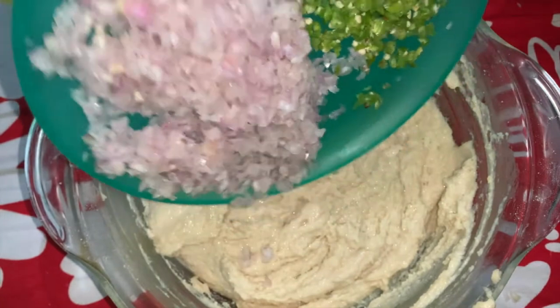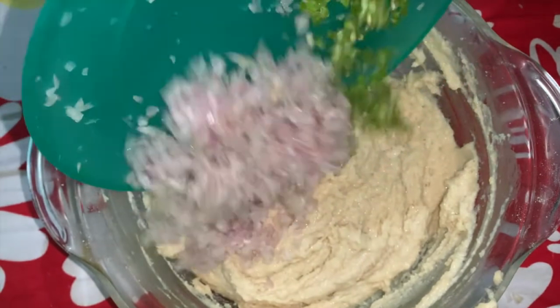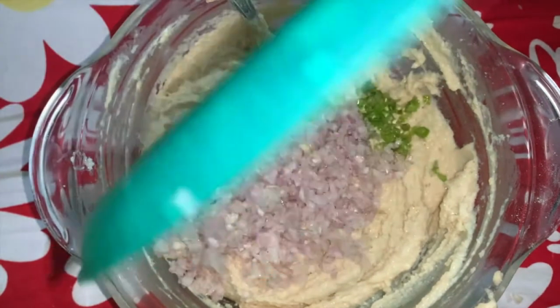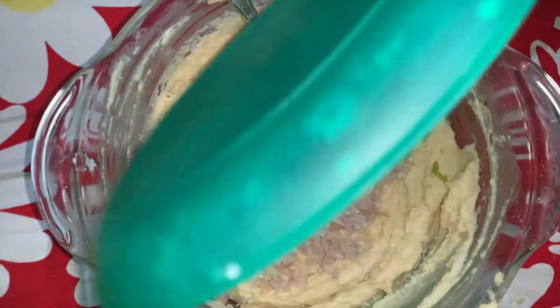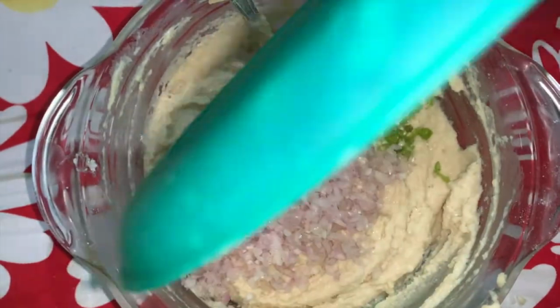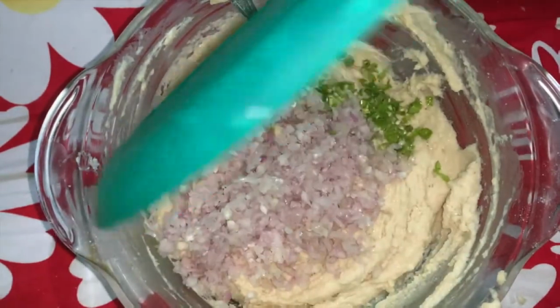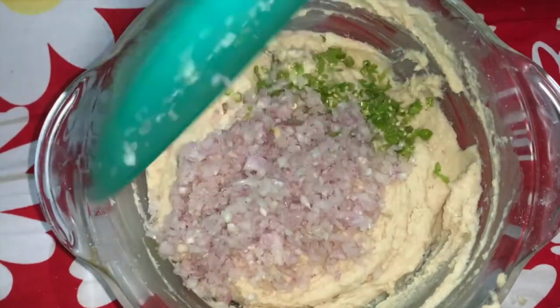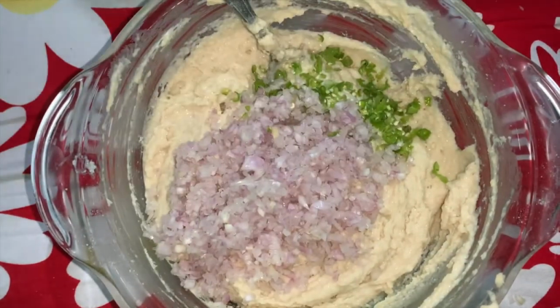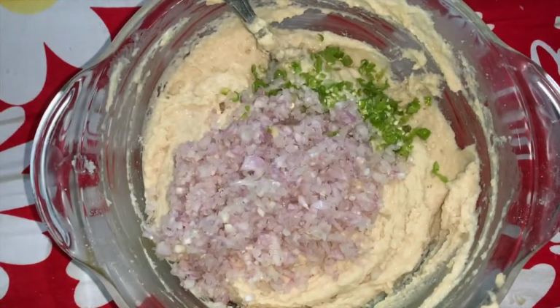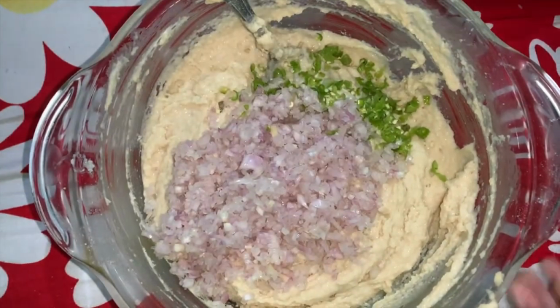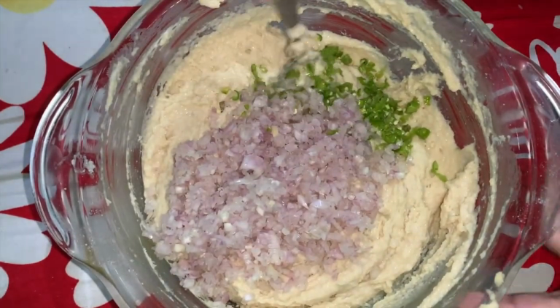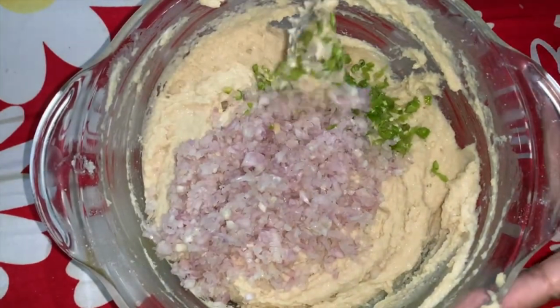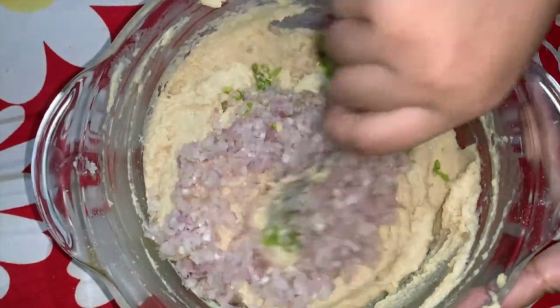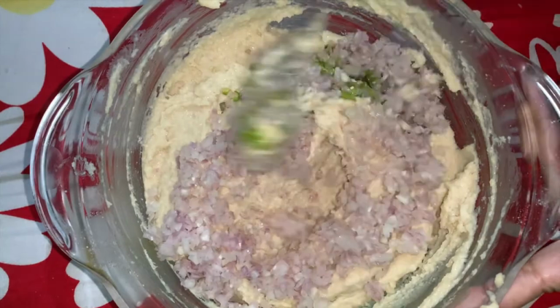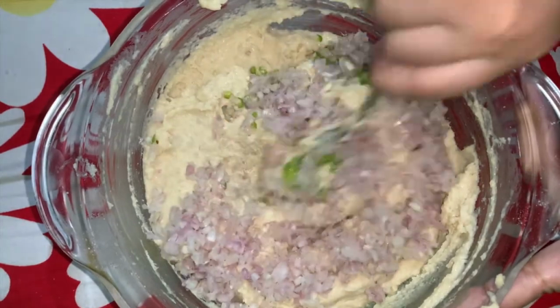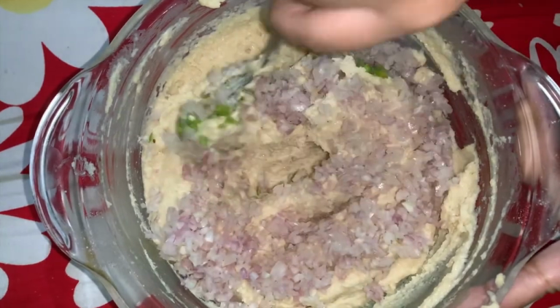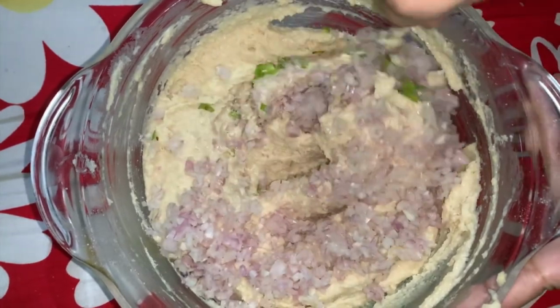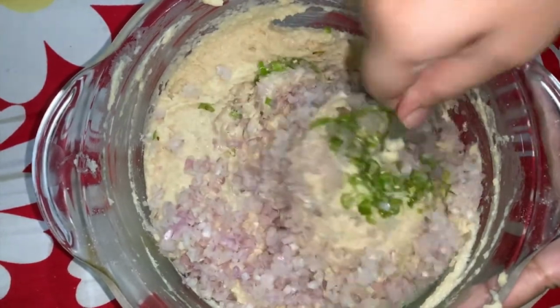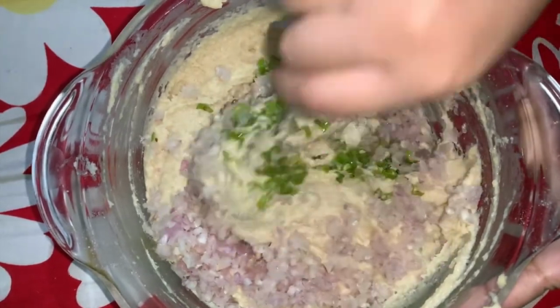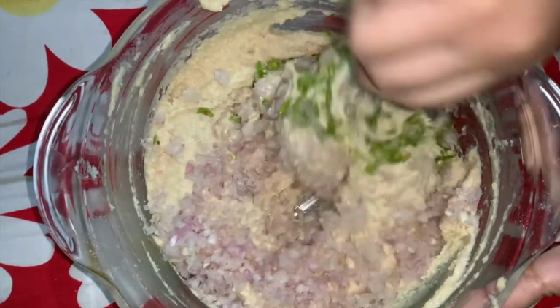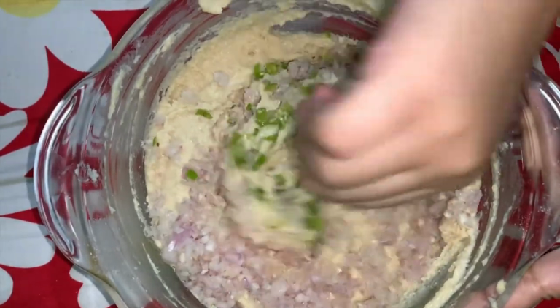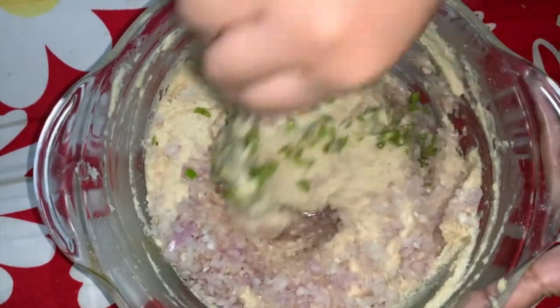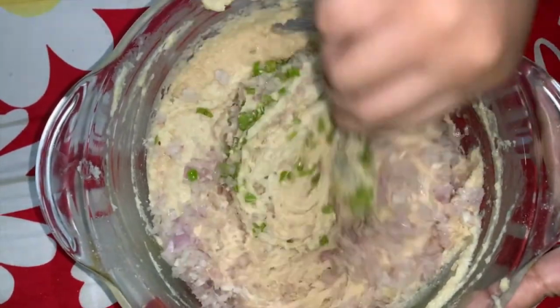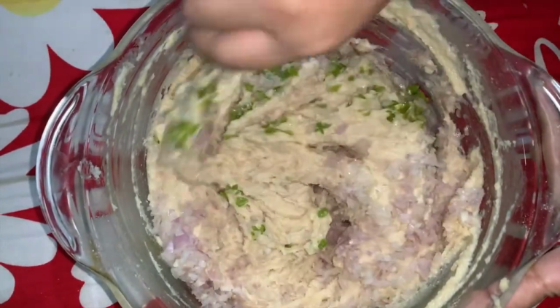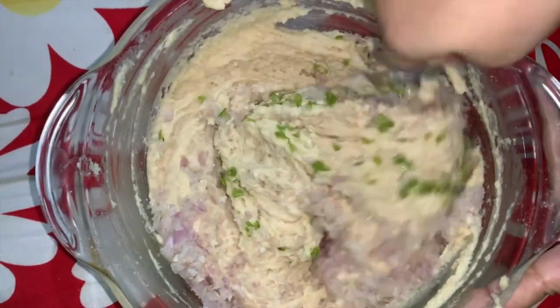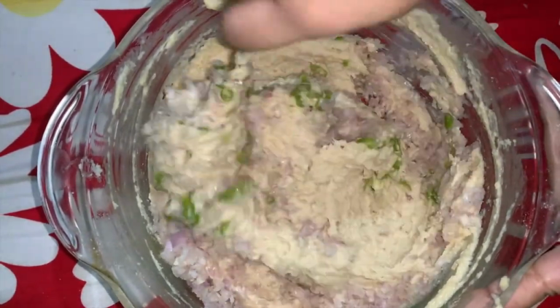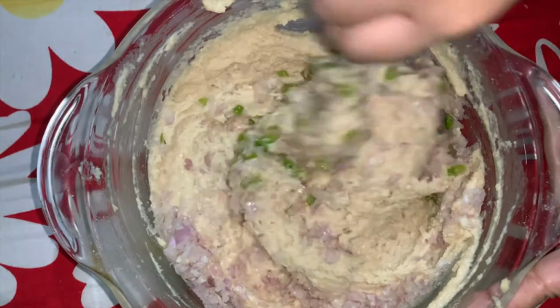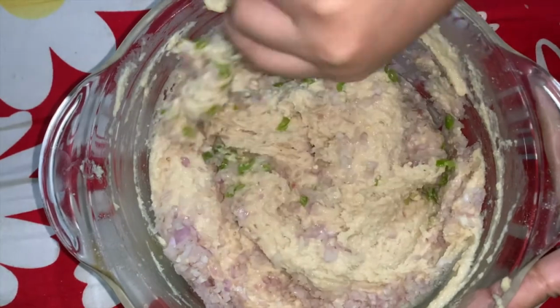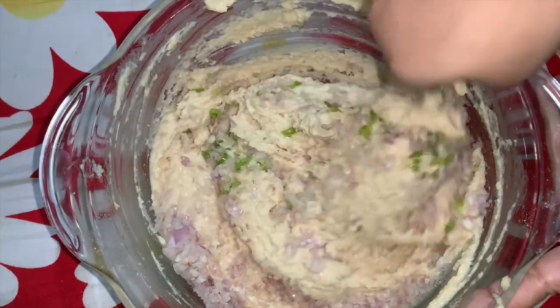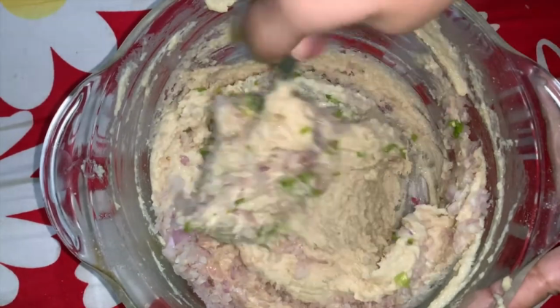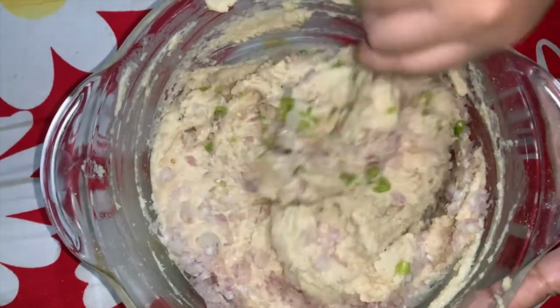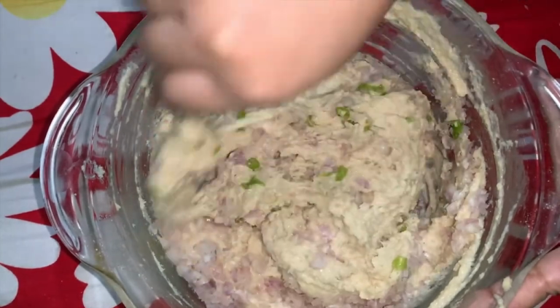Add the chopped onion and chopped chili and mix everything together with the batter. I will add all the raw ingredients.